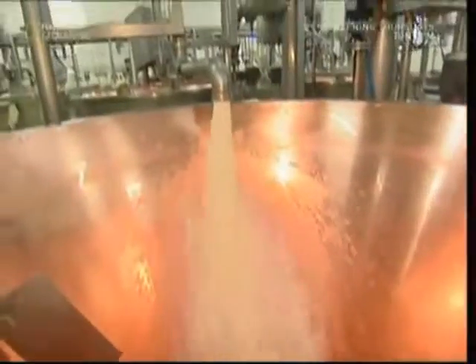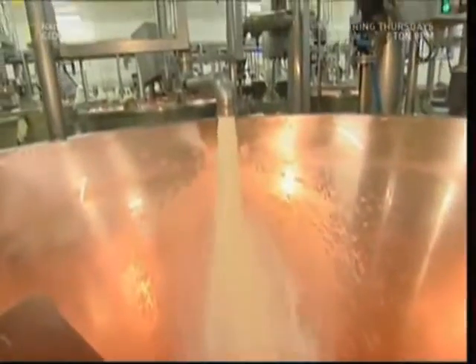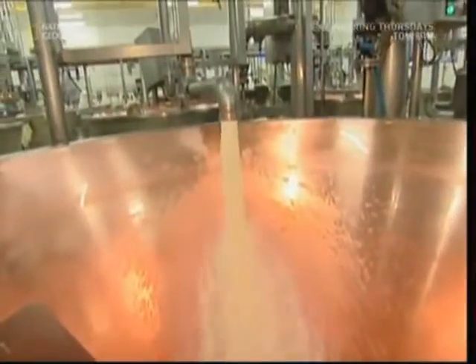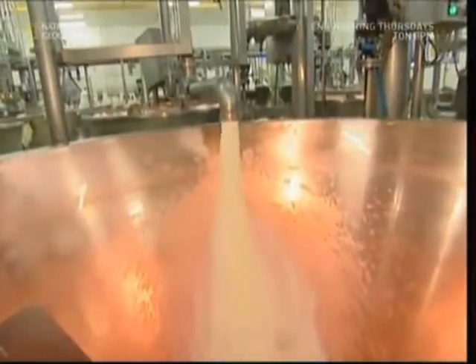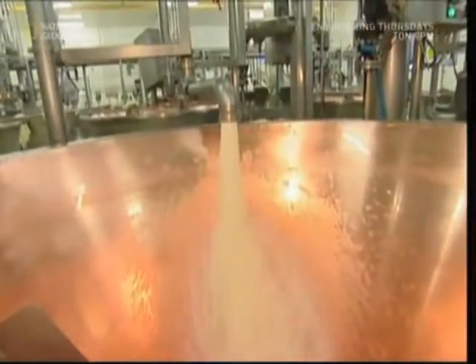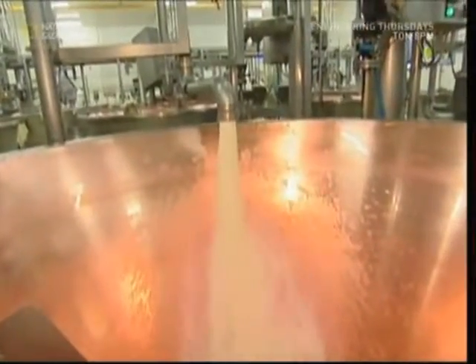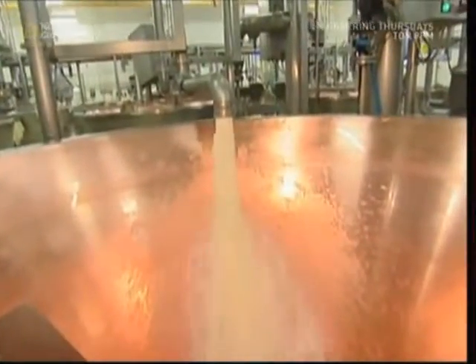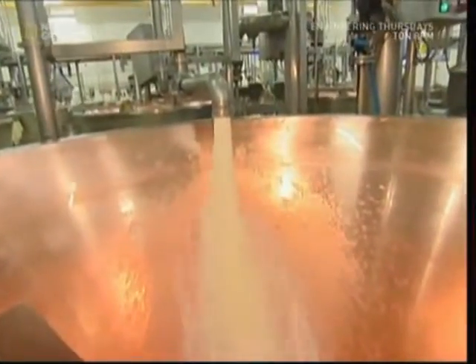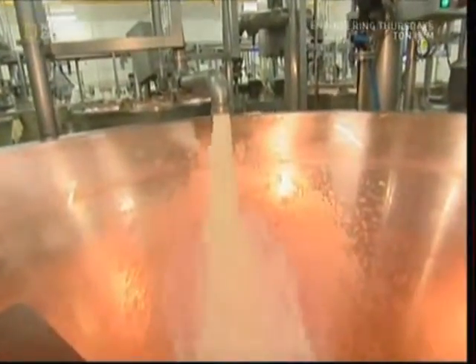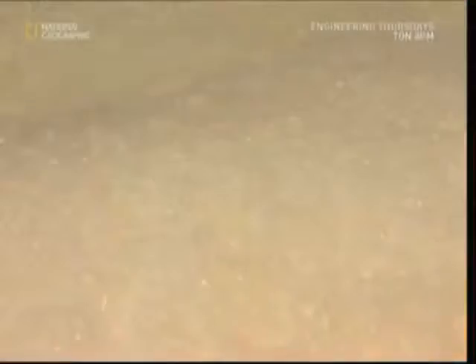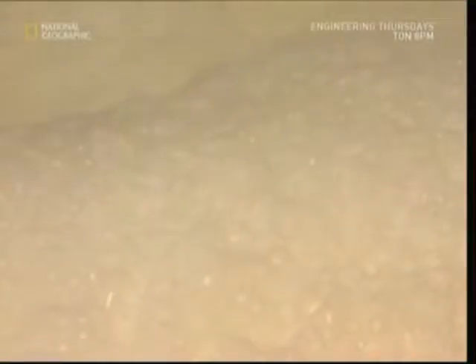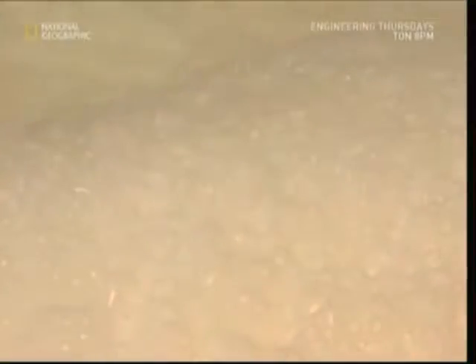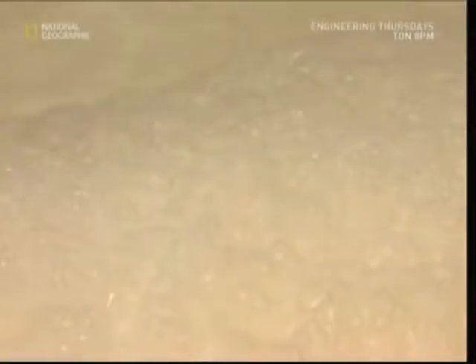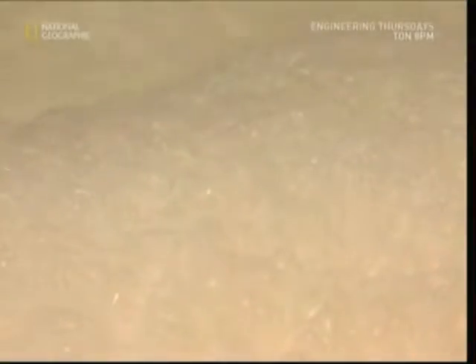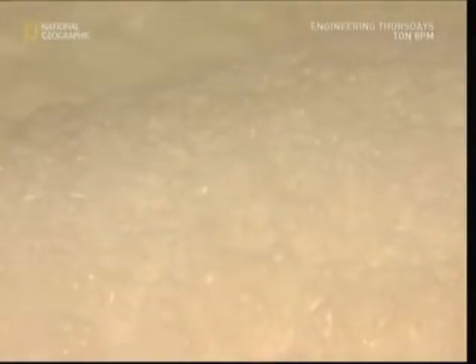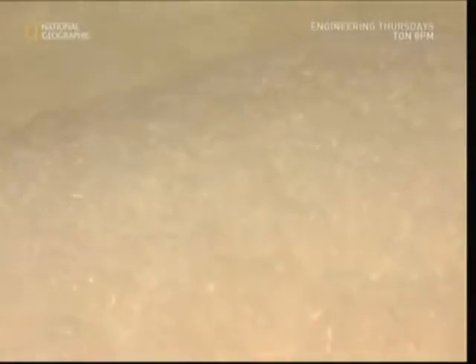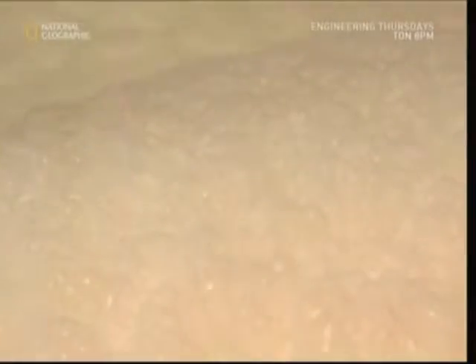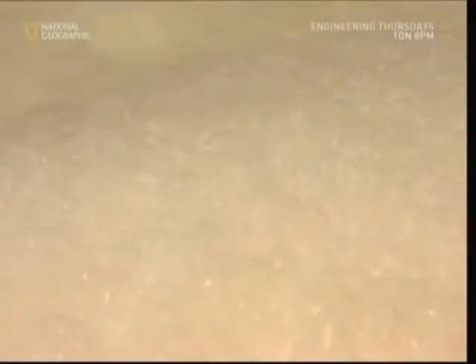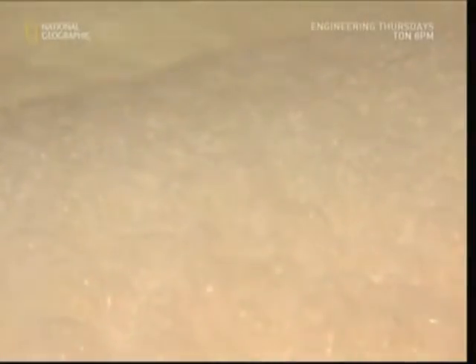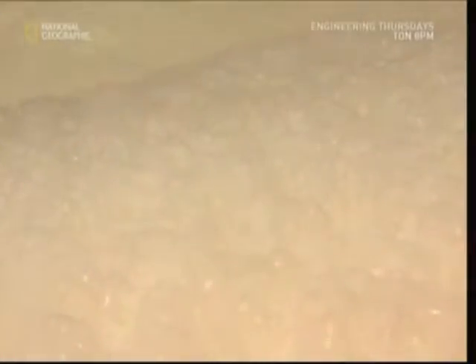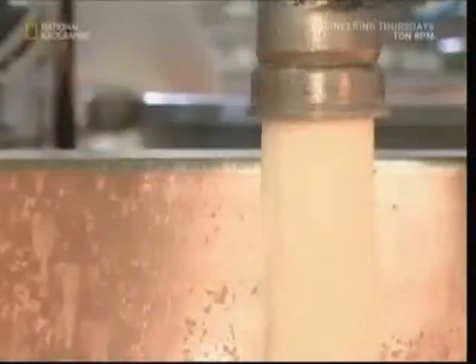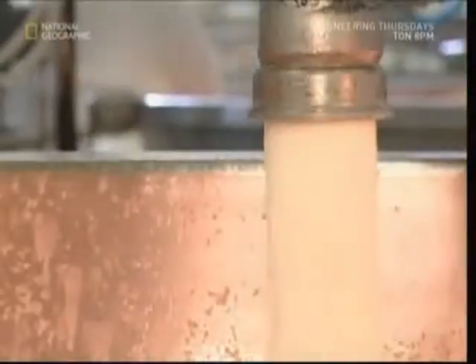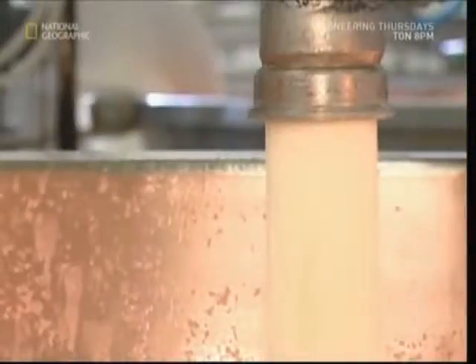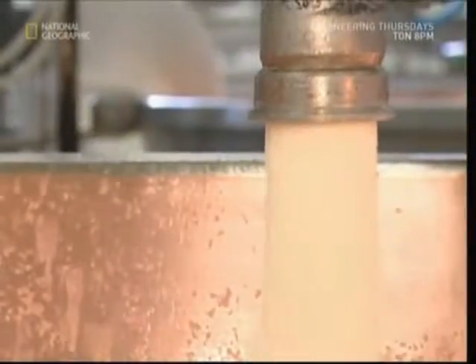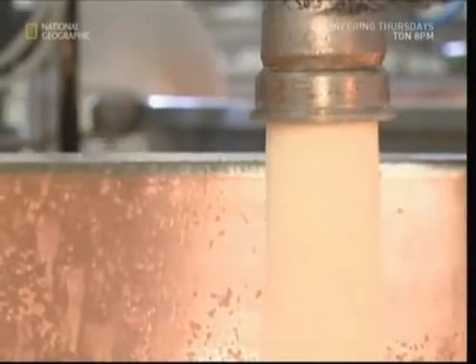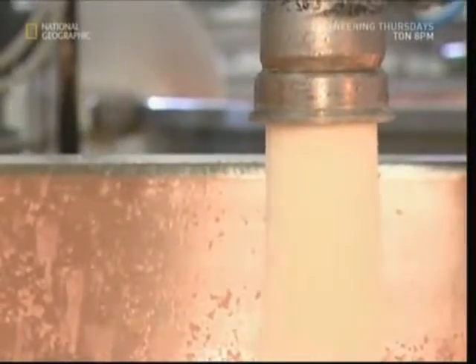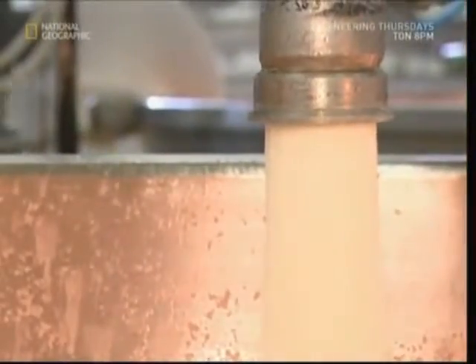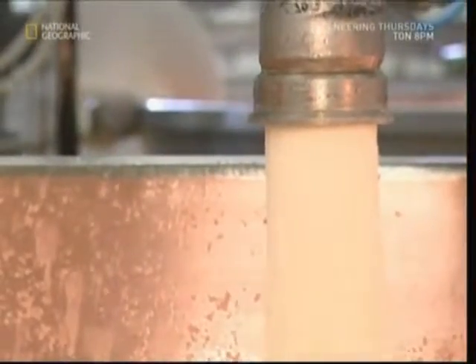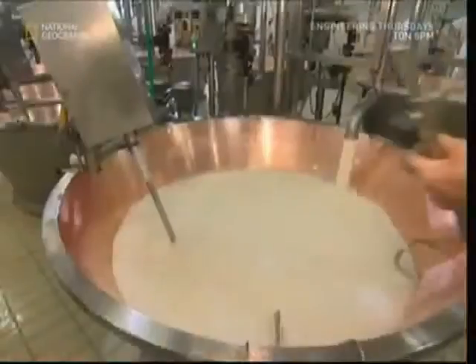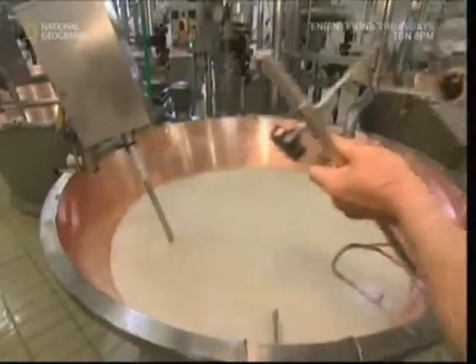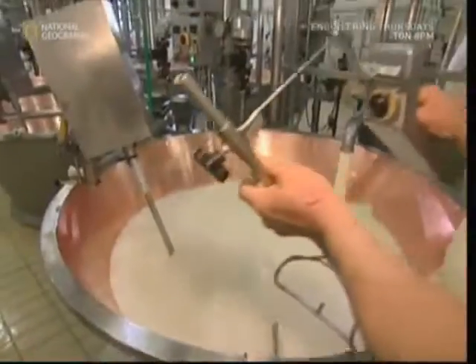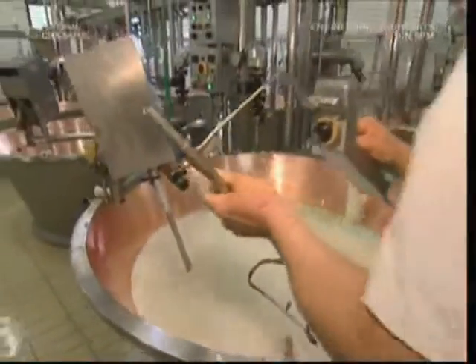It's made in these huge copper vats. Each one holds 990 litres, enough to make two giant Parmesan wheels.